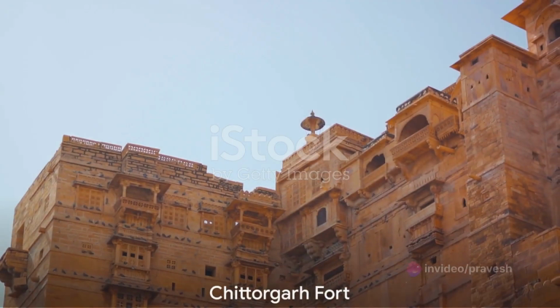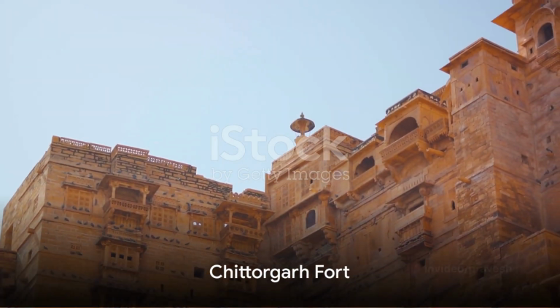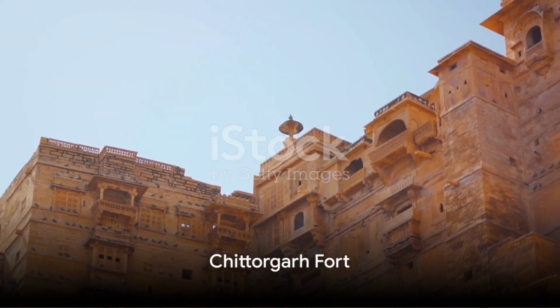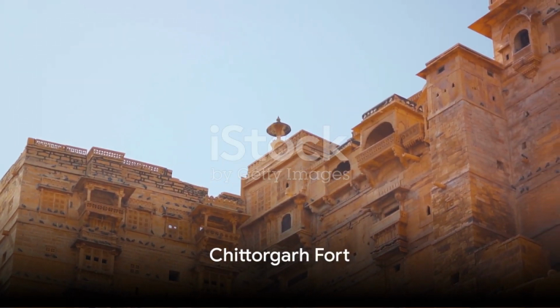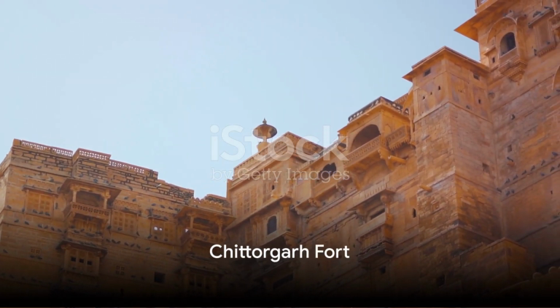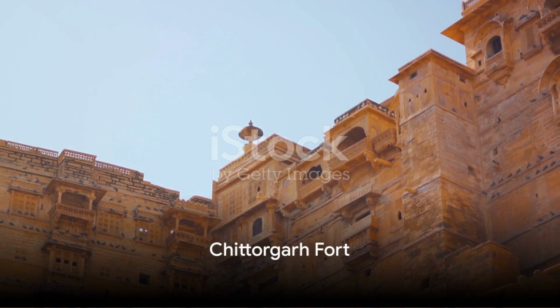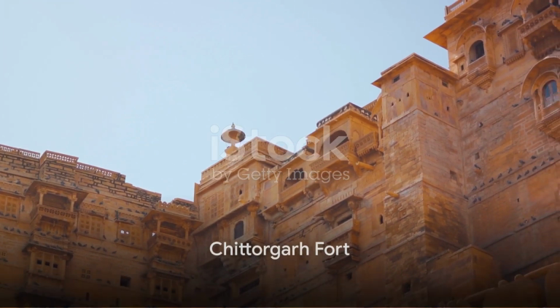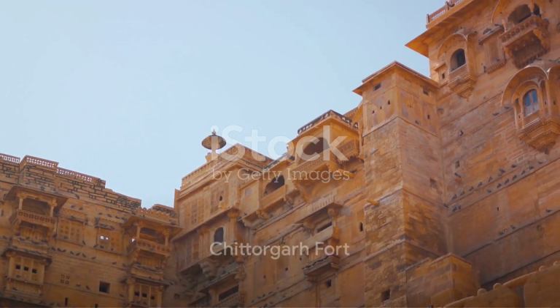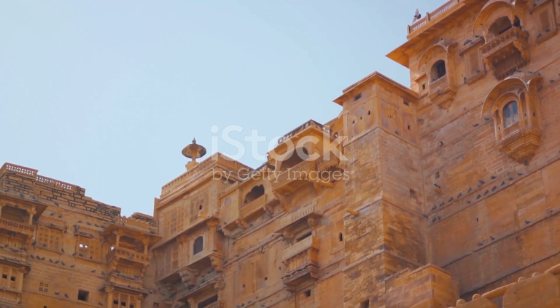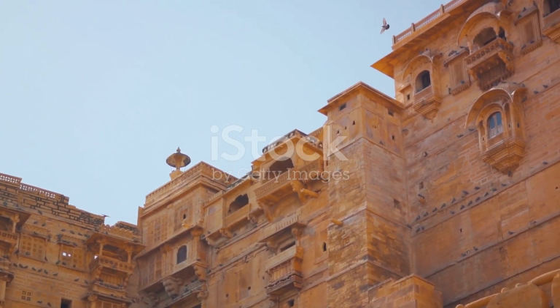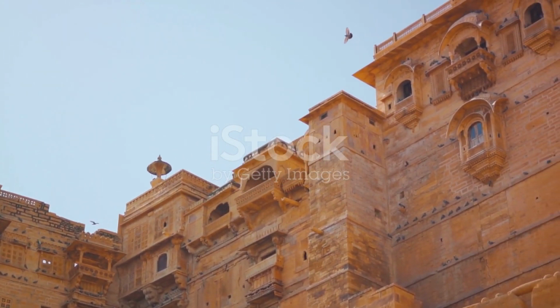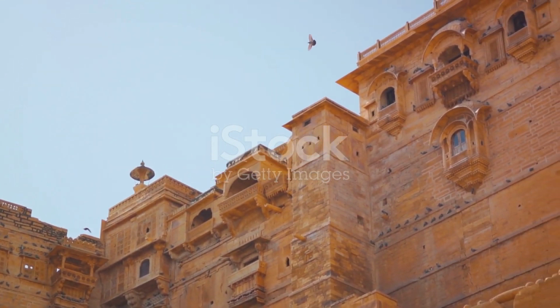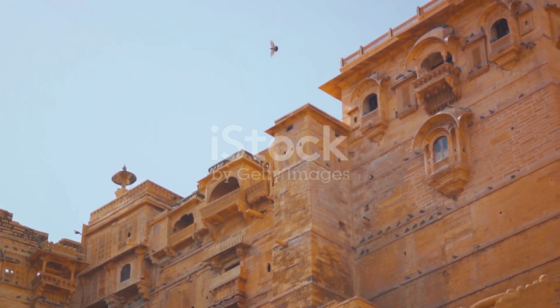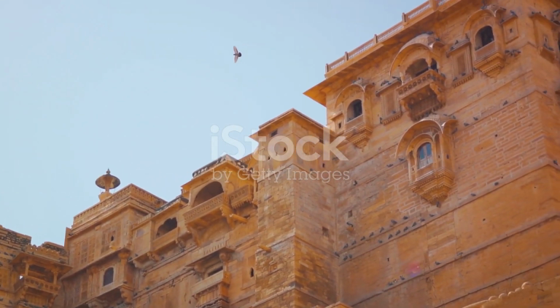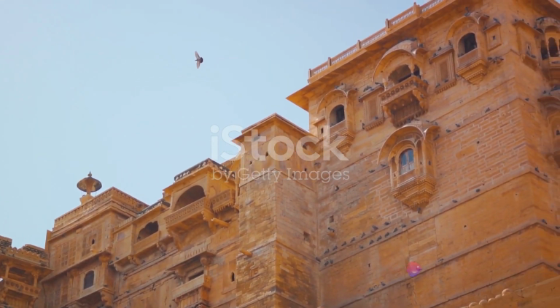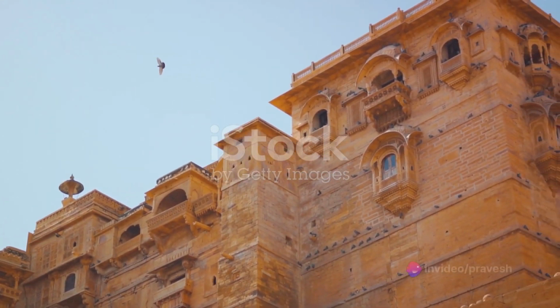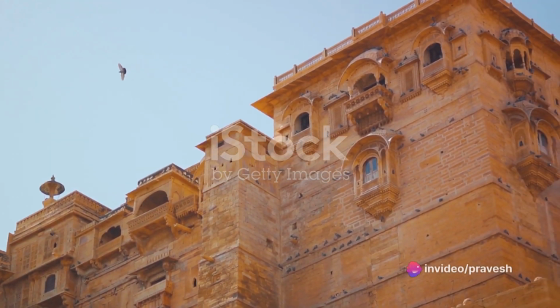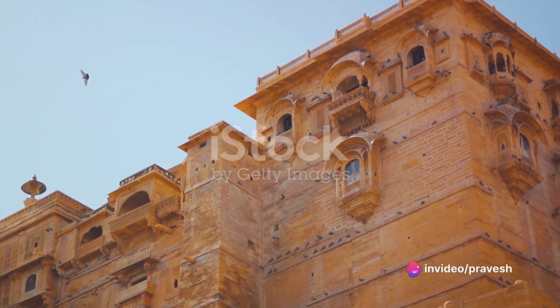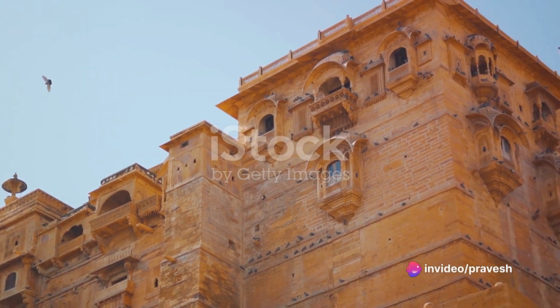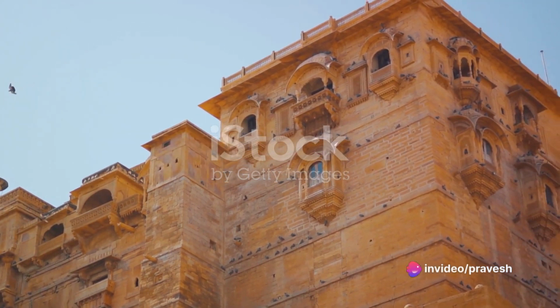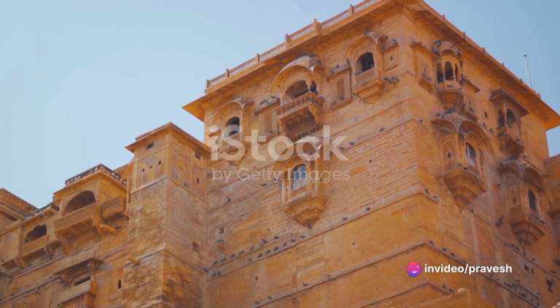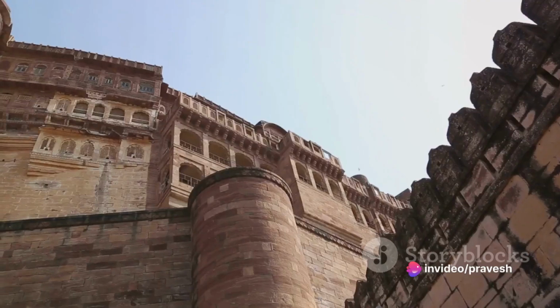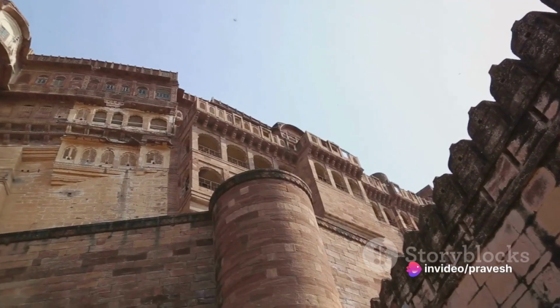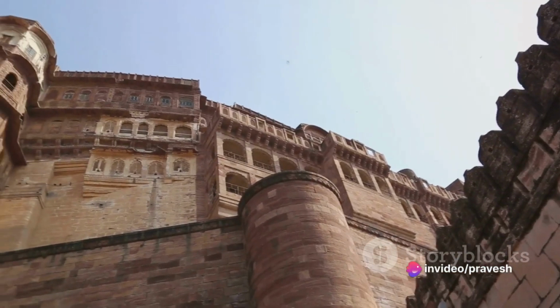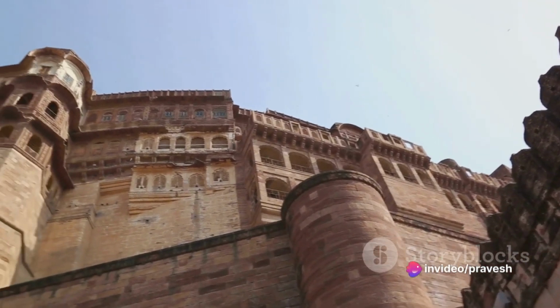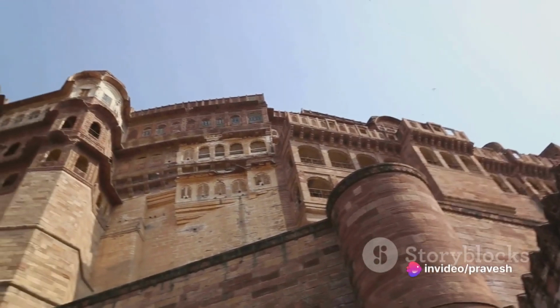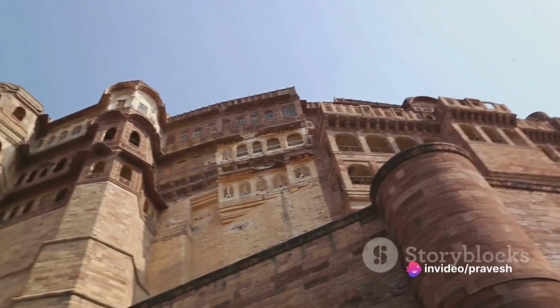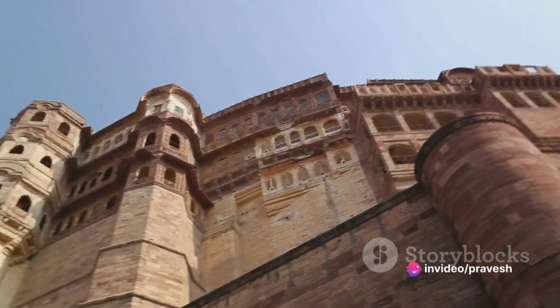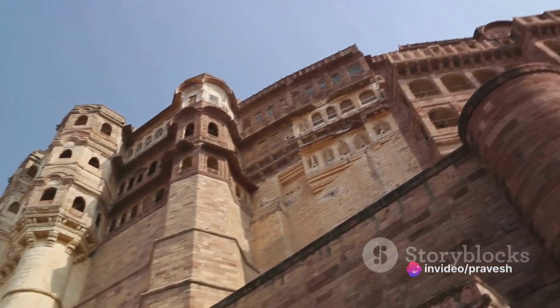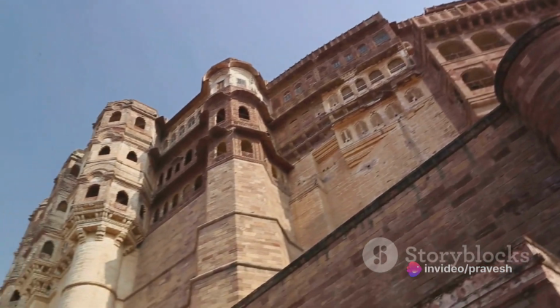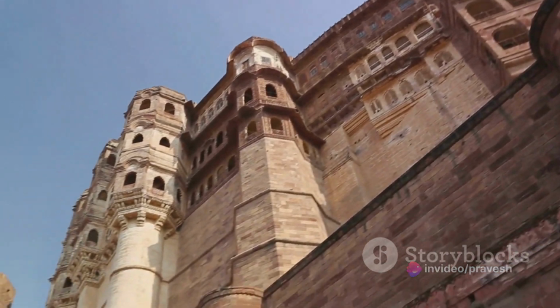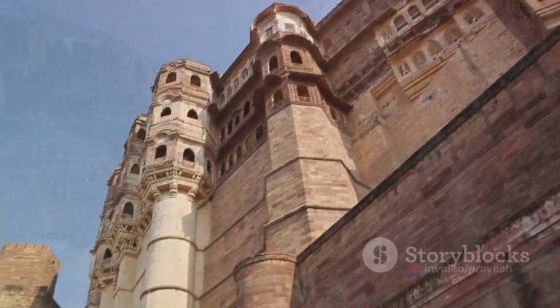Lastly, we have the majestic Chittorgarh Fort. This UNESCO World Heritage Site is a symbol of bravery and valor. Explore its grand palaces, ancient temples, and echoing folklore that resonate with the rich history of Rajasthan.